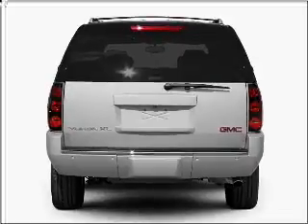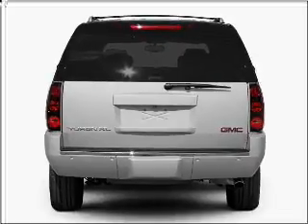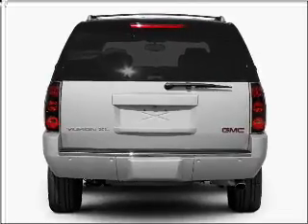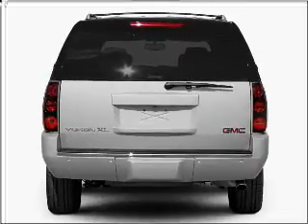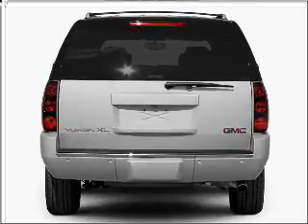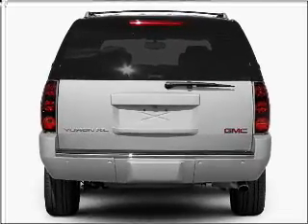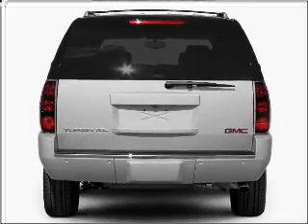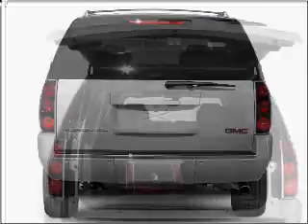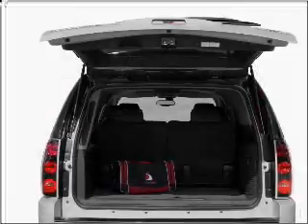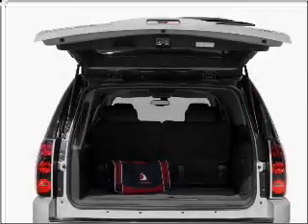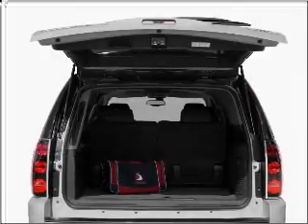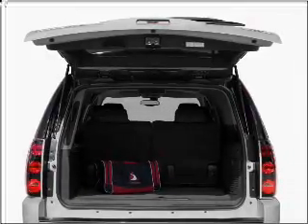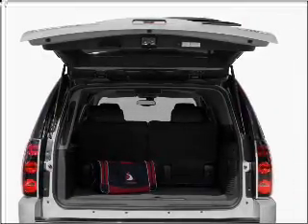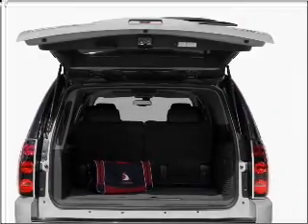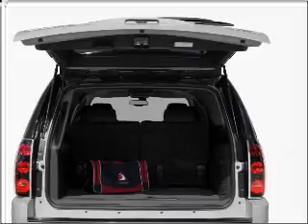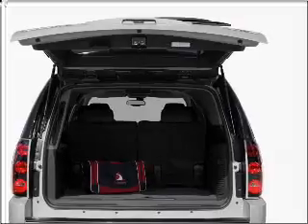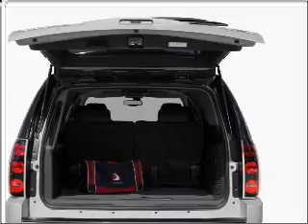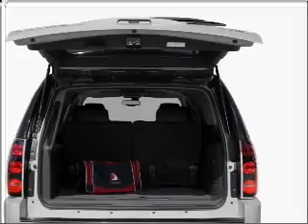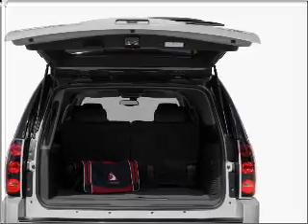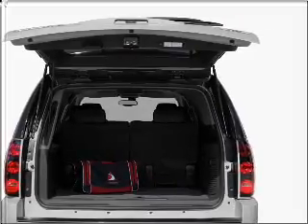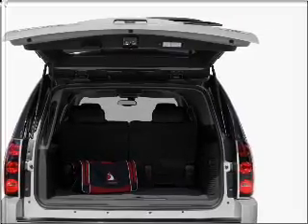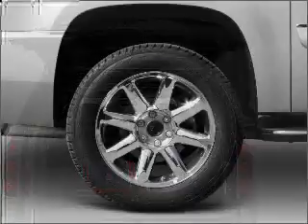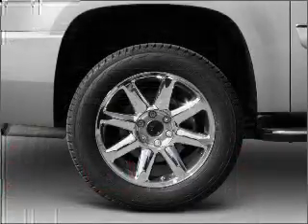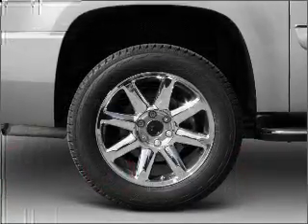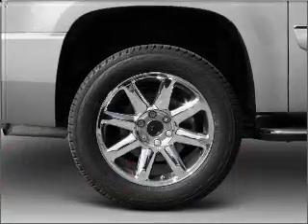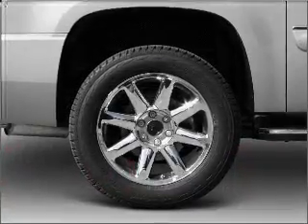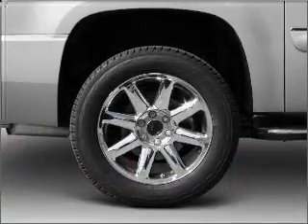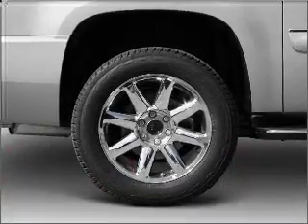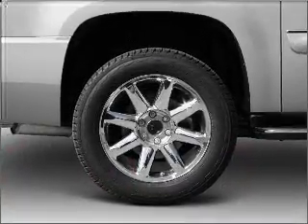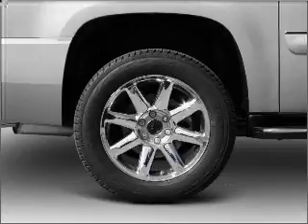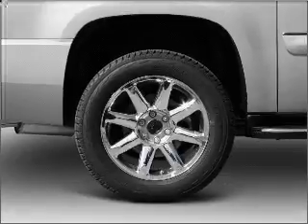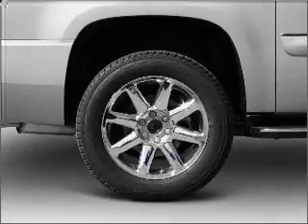Reach your destination effortlessly with GPS navigation. Premium wheels lend a distinctive appearance. Treat yourself to a premium sound system. The anti-lock braking system will keep you safe on the road.